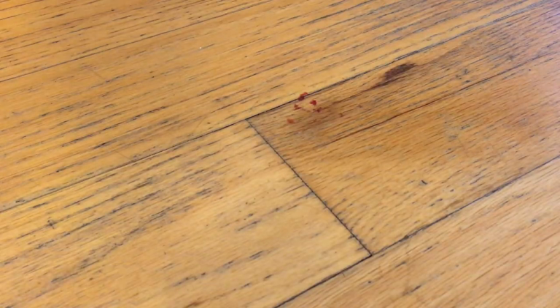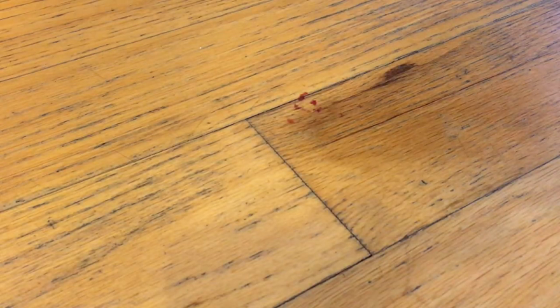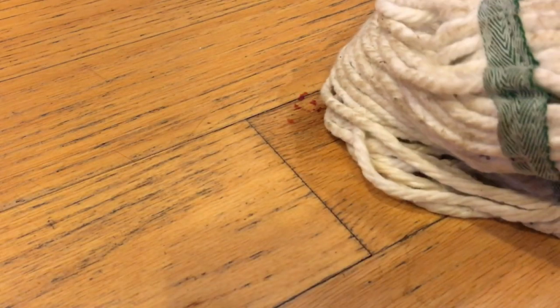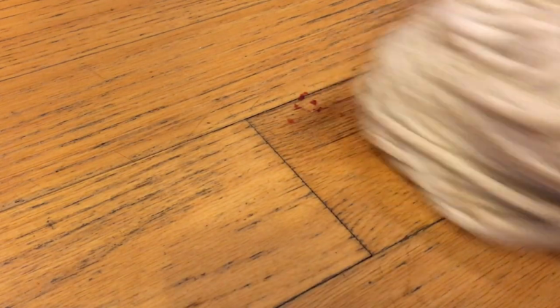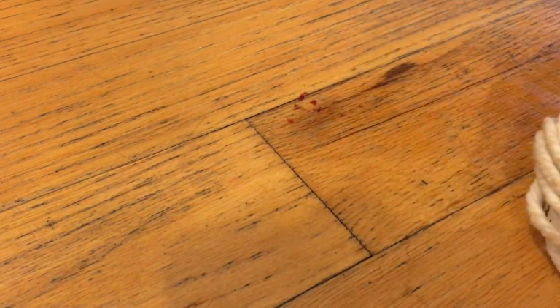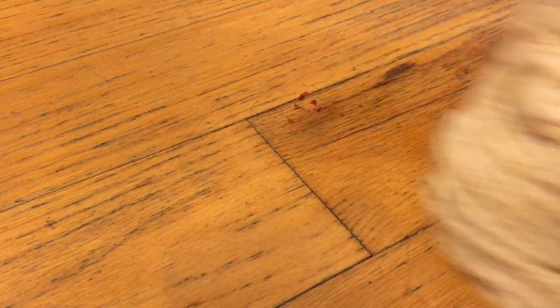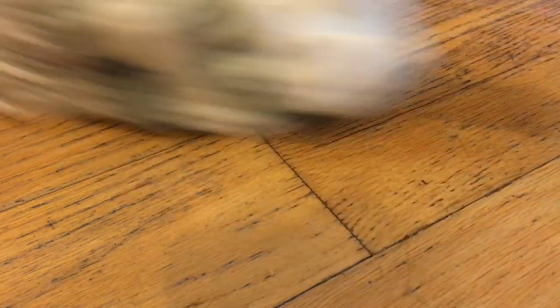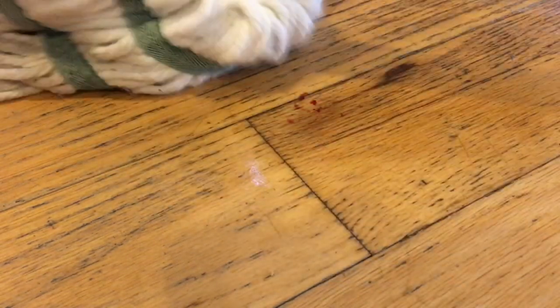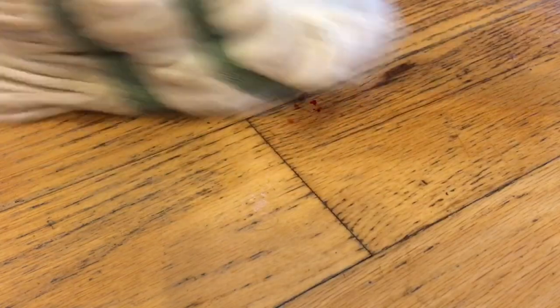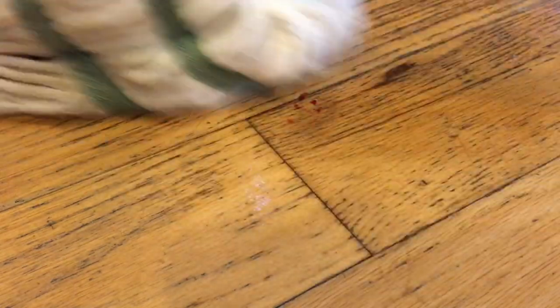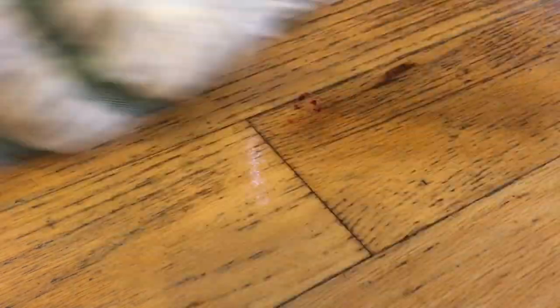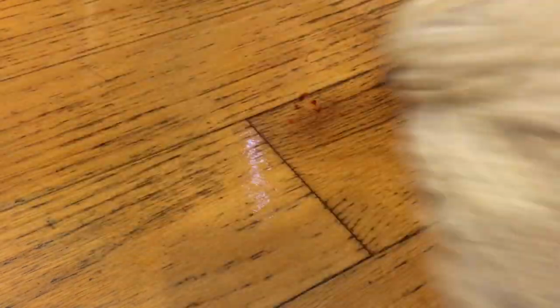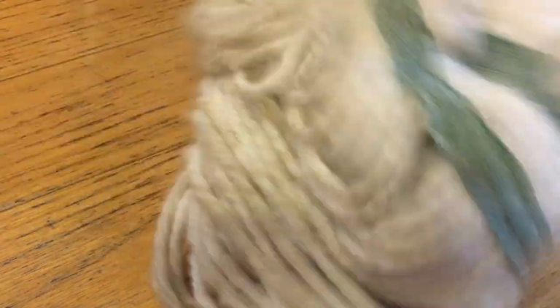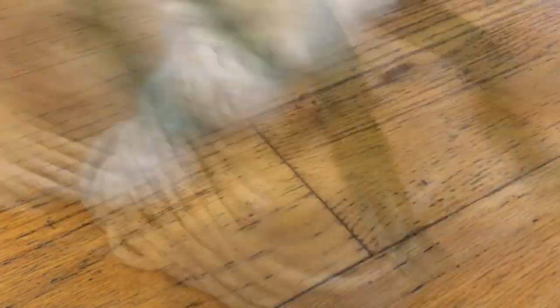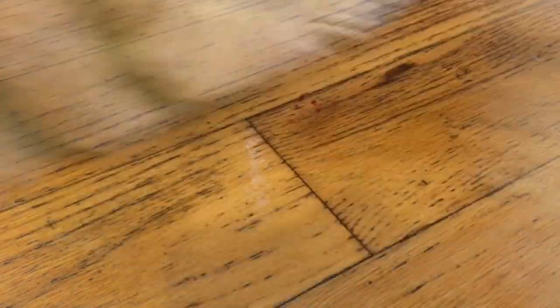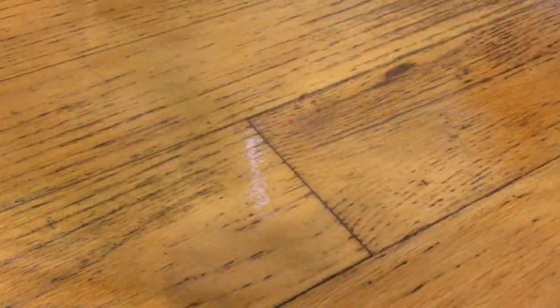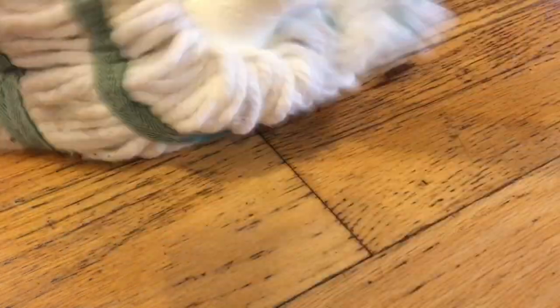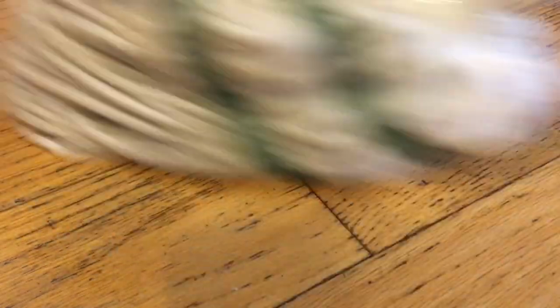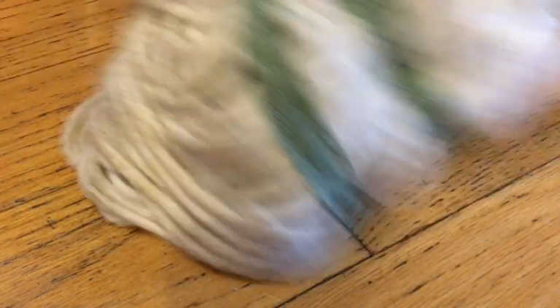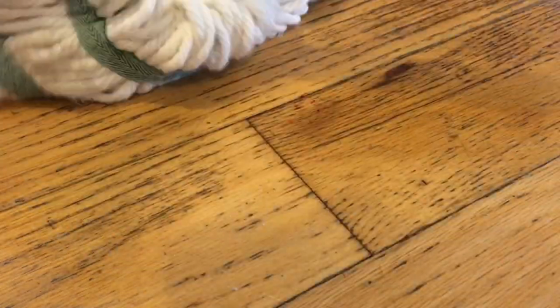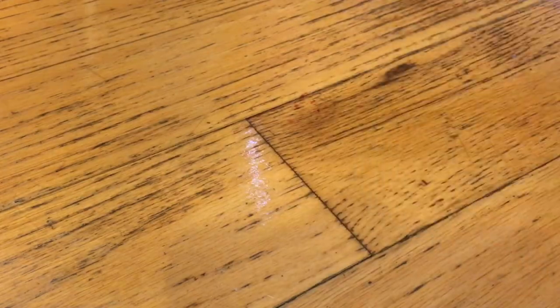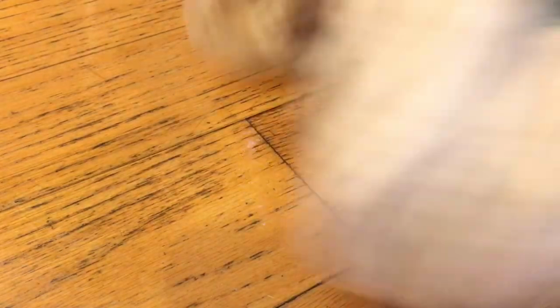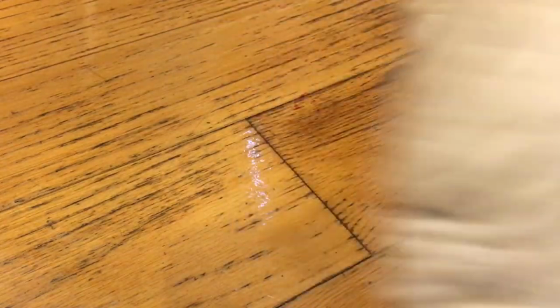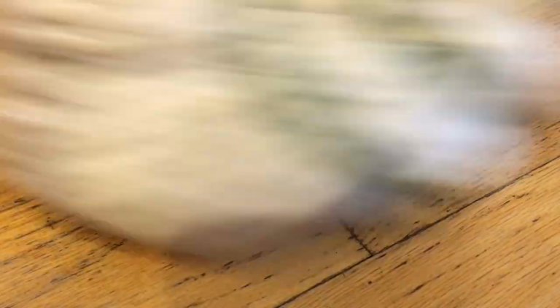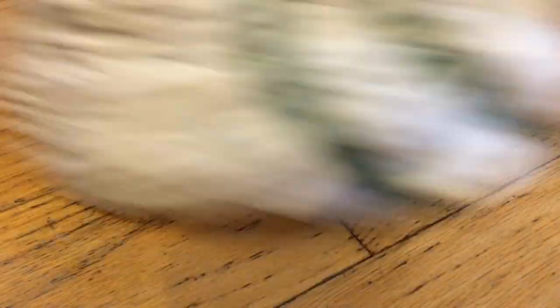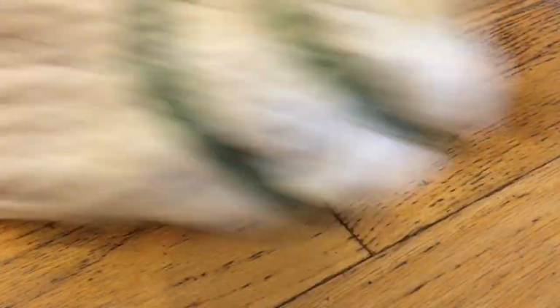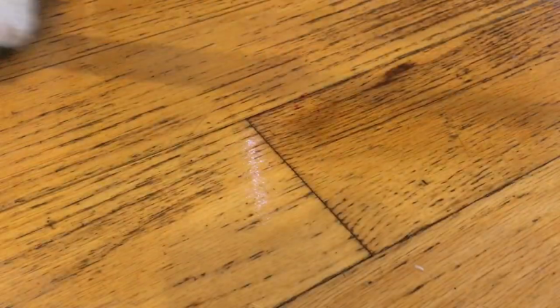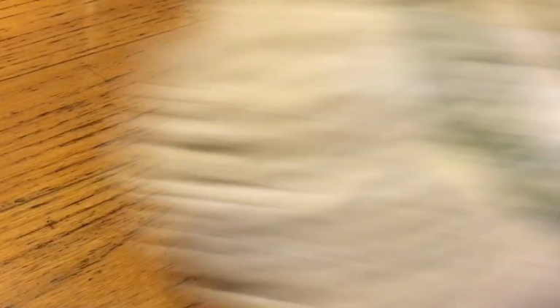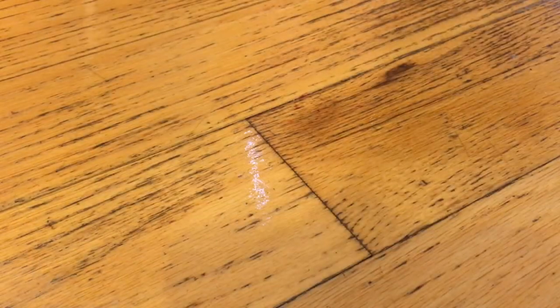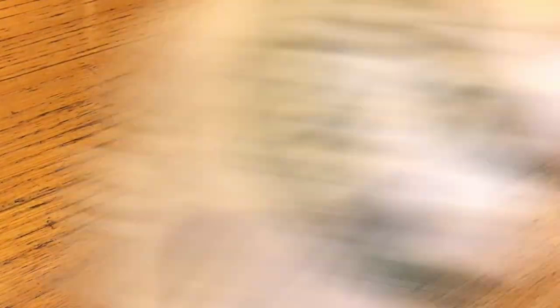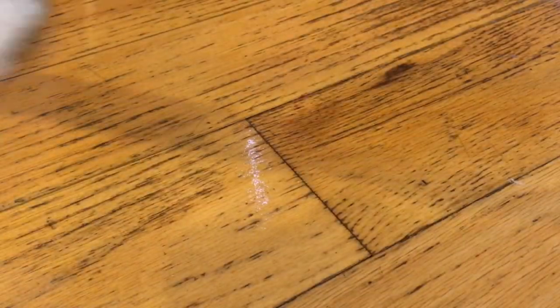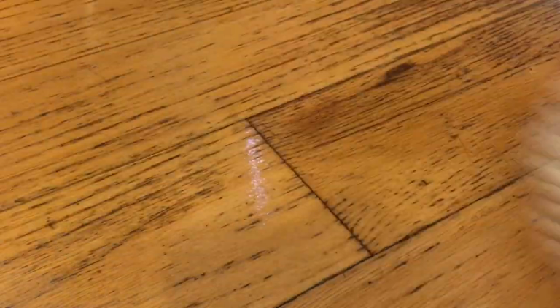Here's some dried ketchup — I think it's been here for a couple of days. If I tried this with Mr. Clean it just wouldn't work. But with some heavy scrubbing with the Libman, I was able to get it up. And that beats getting on your hands and knees.